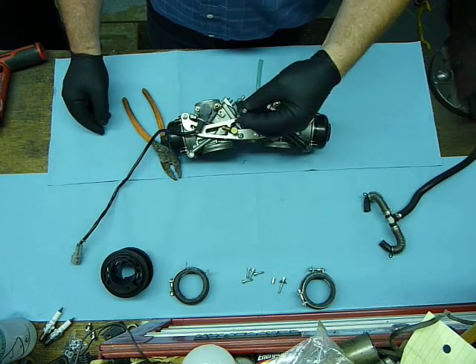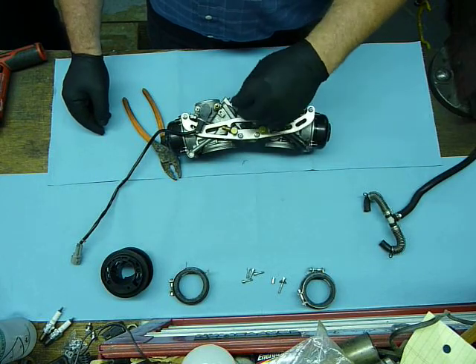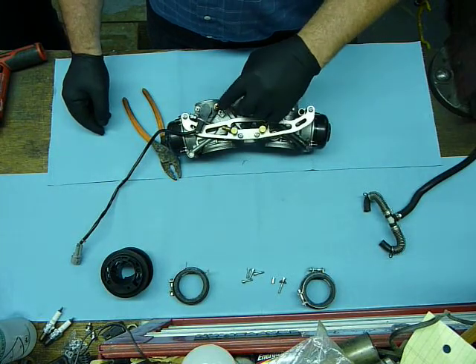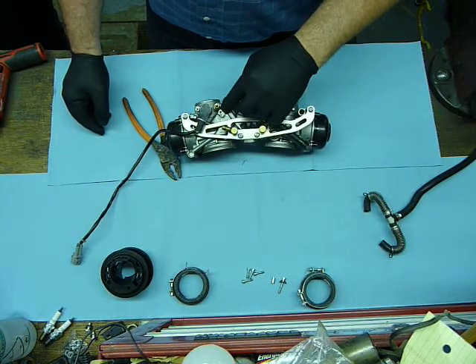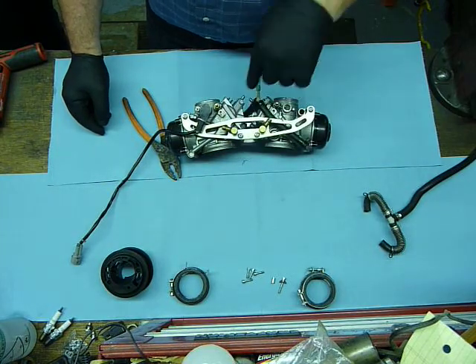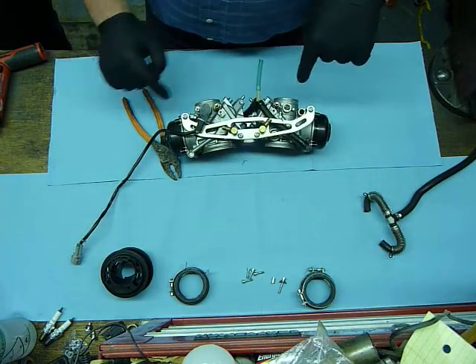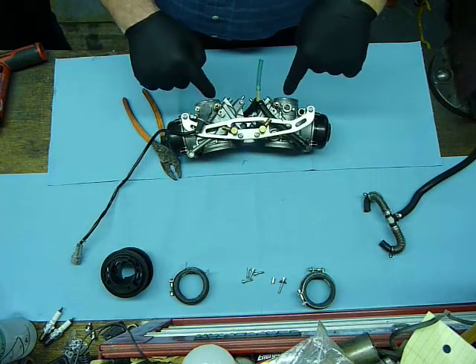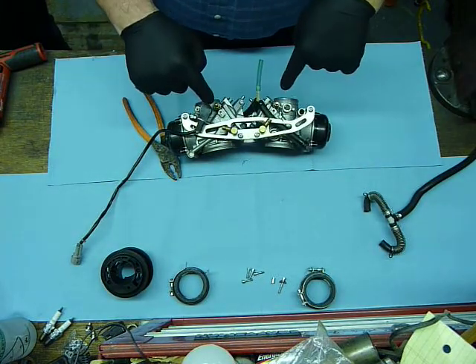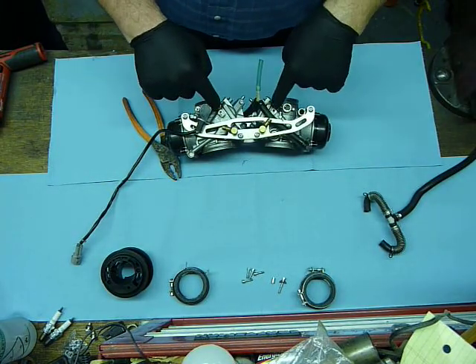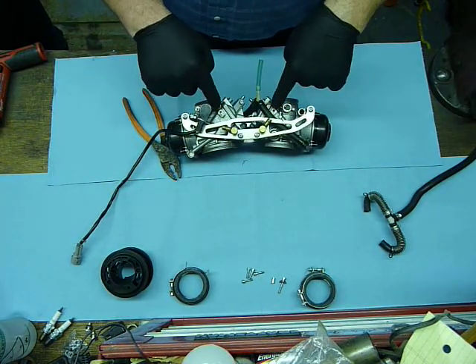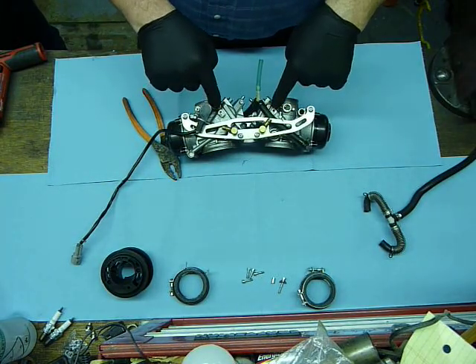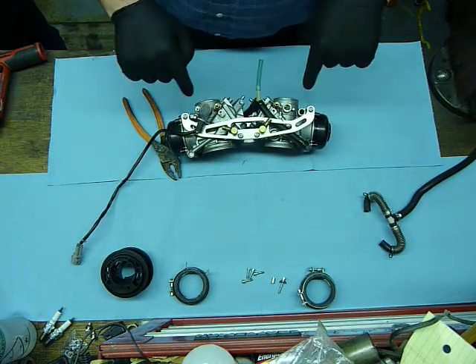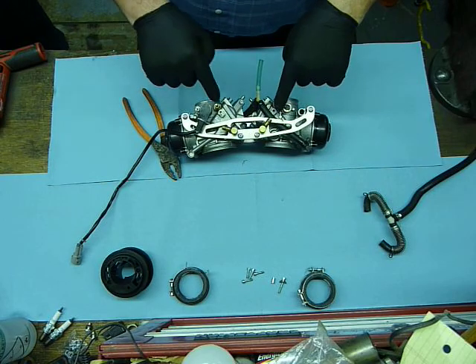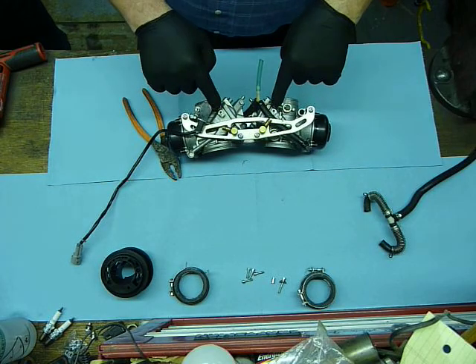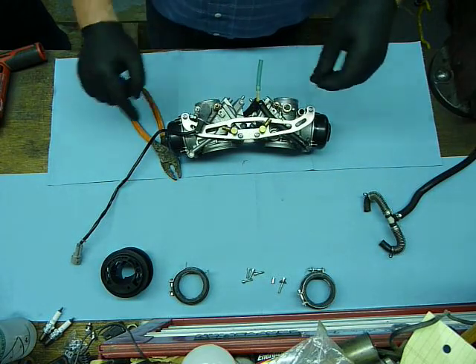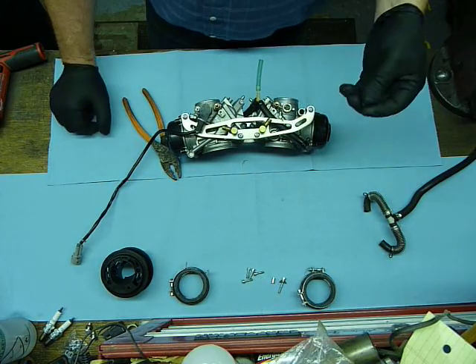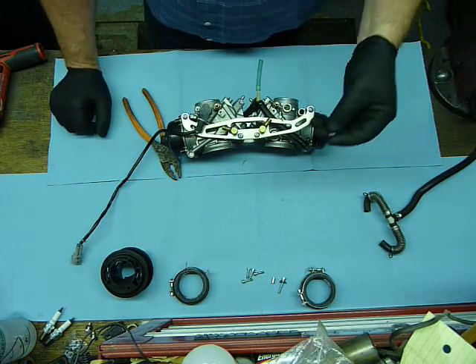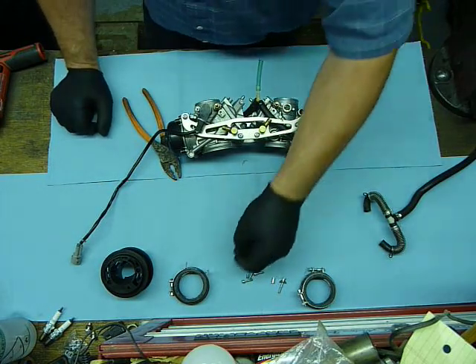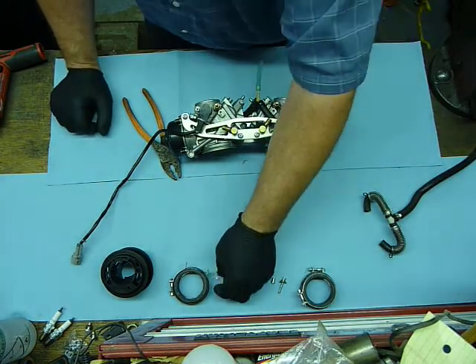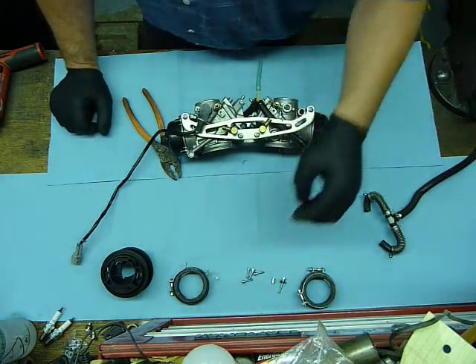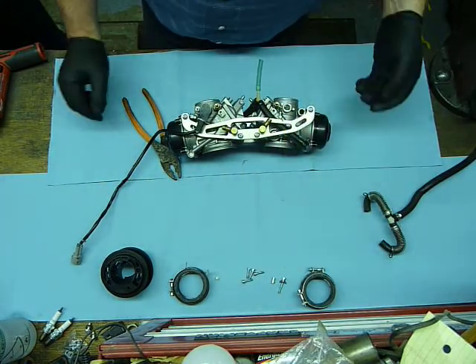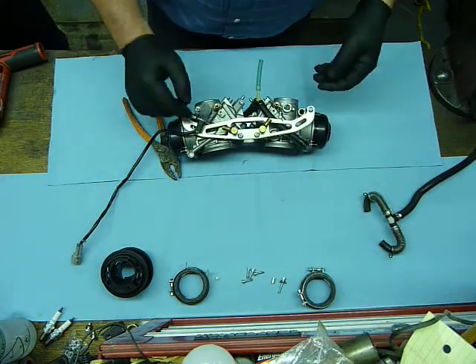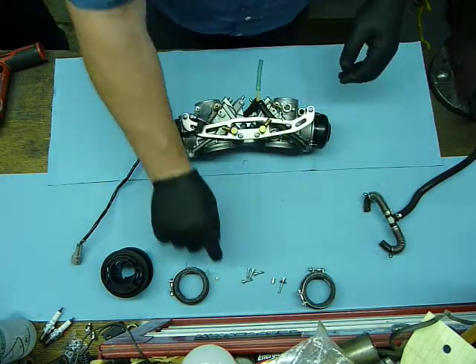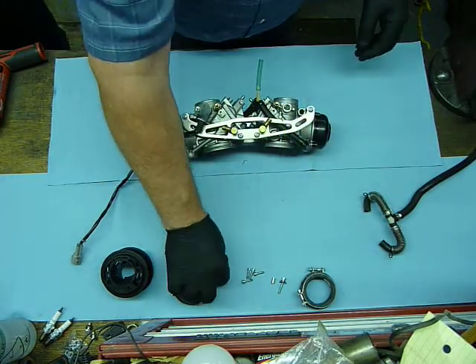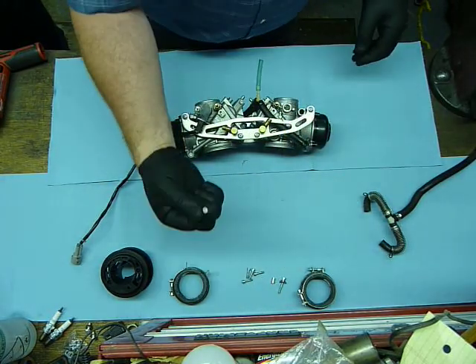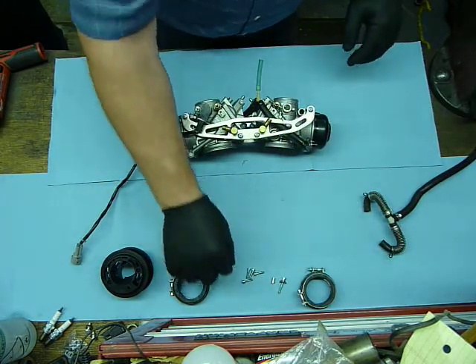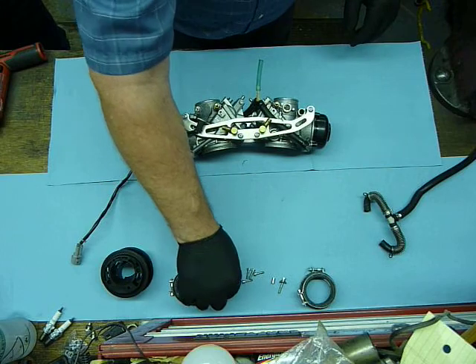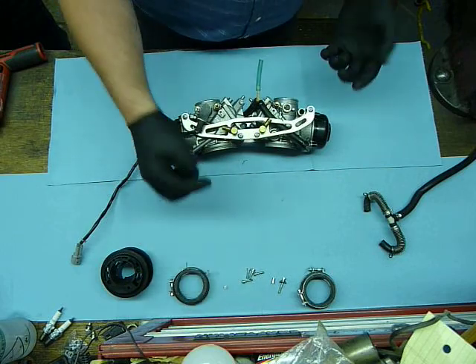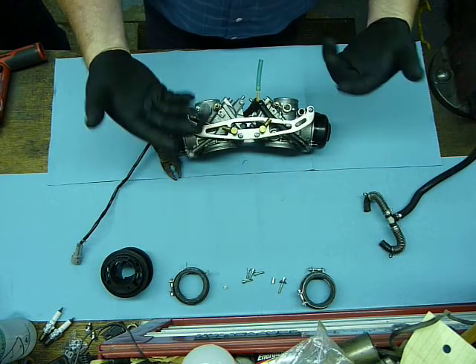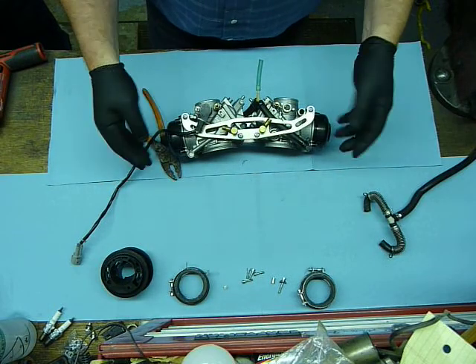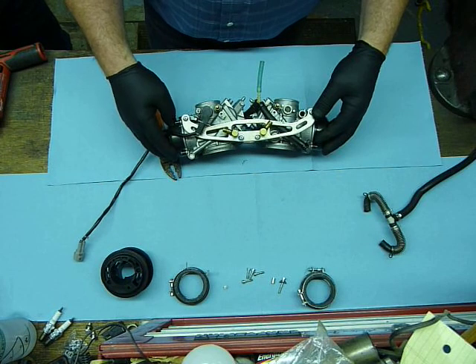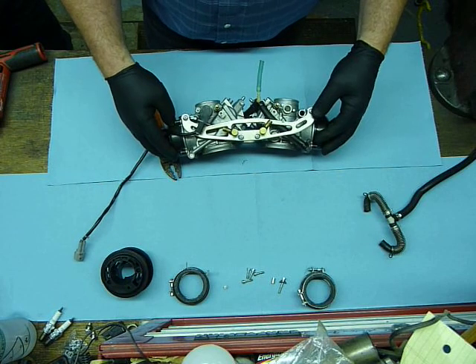This bolt right here is a 7mm head. It holds the ground wire for the carb heaters that only work at a particular temperature. Take this bolt out when the carburetors are on the frame.